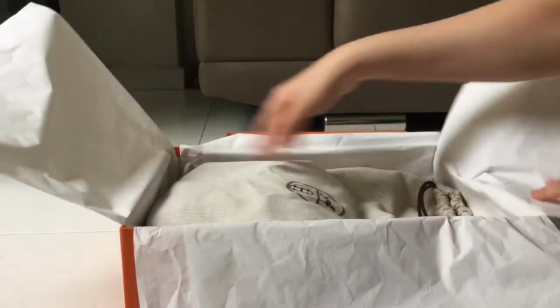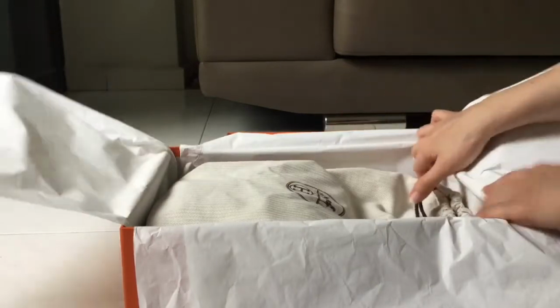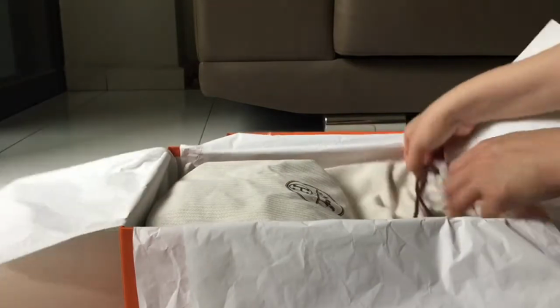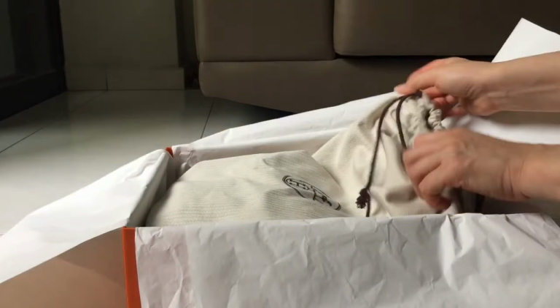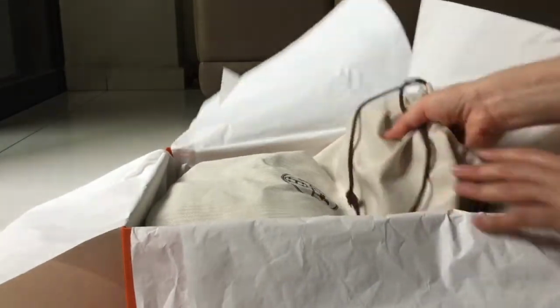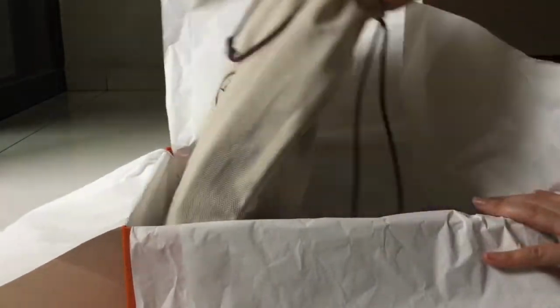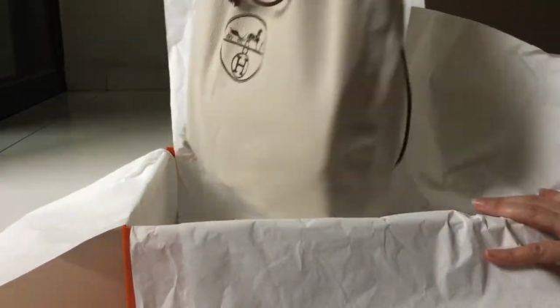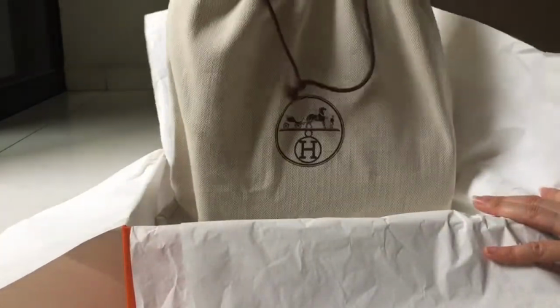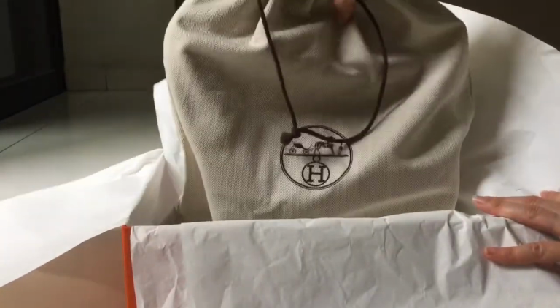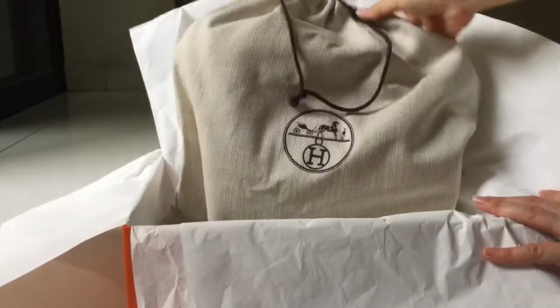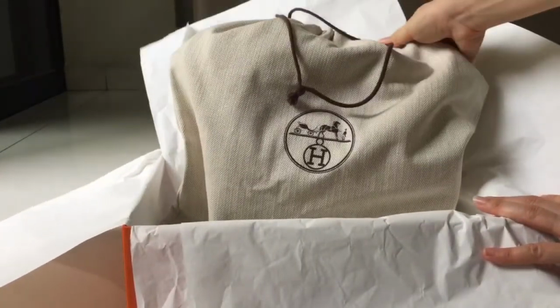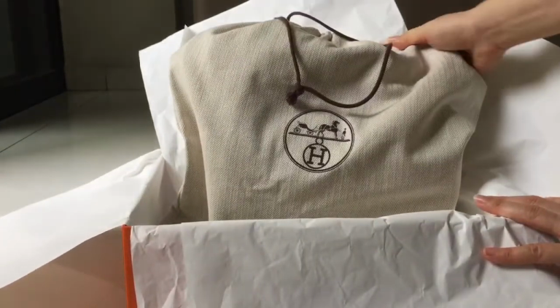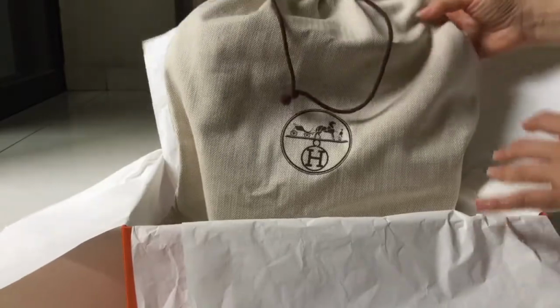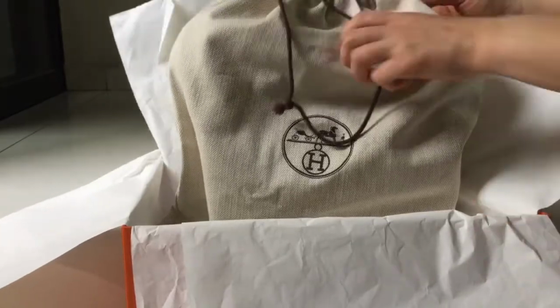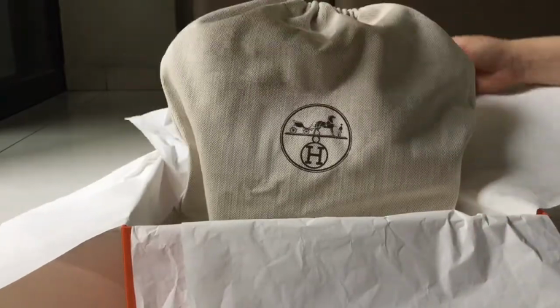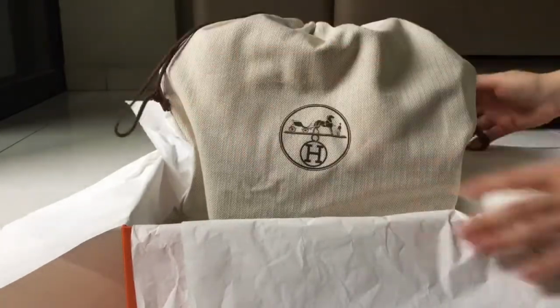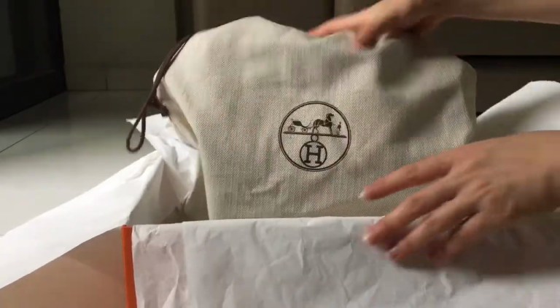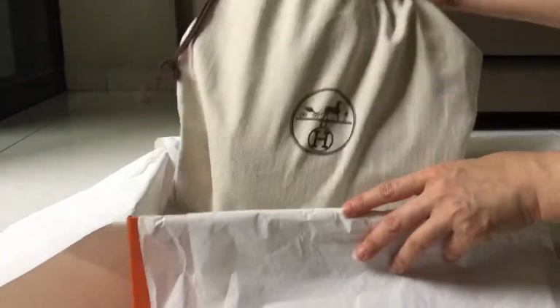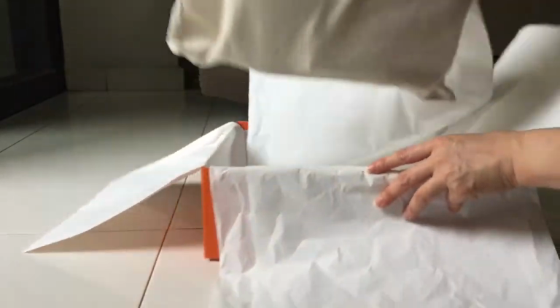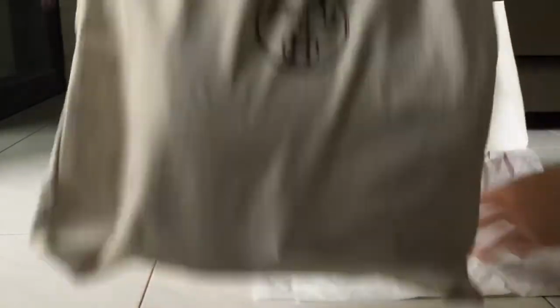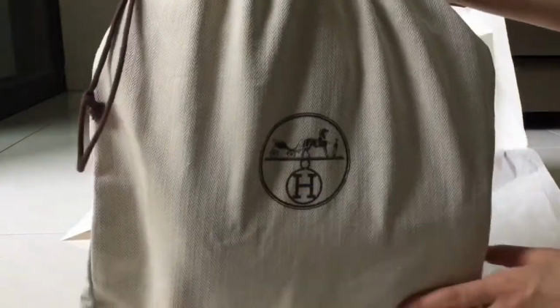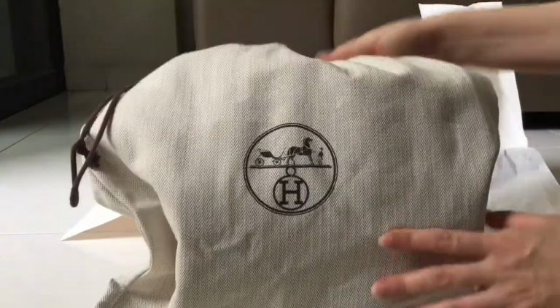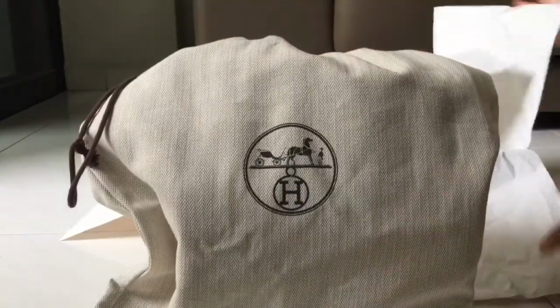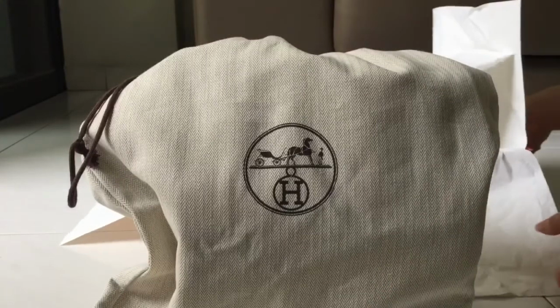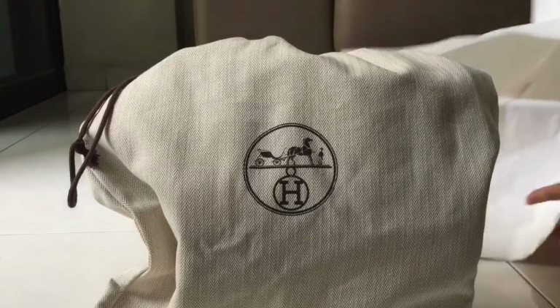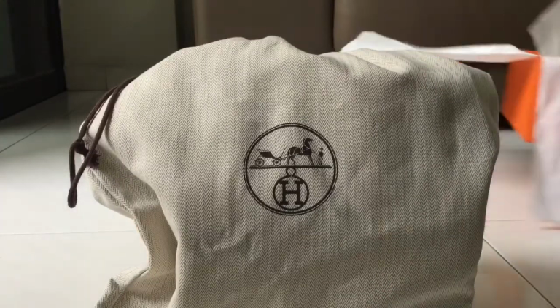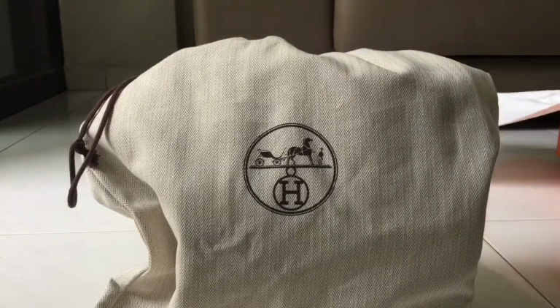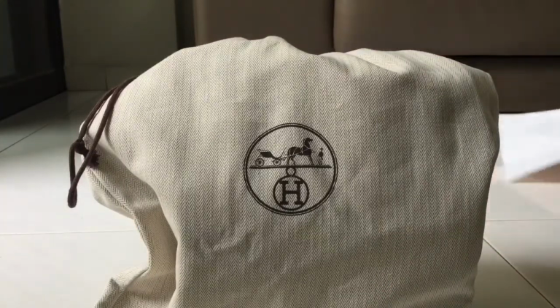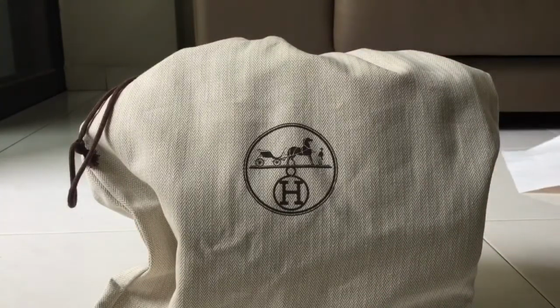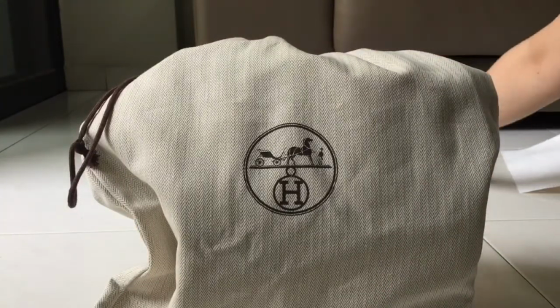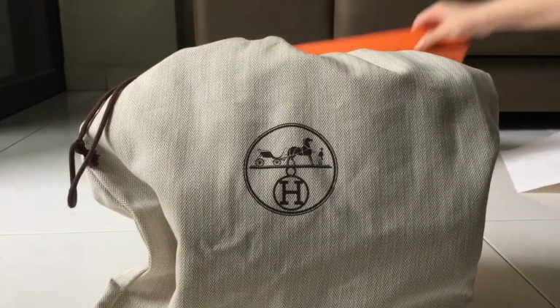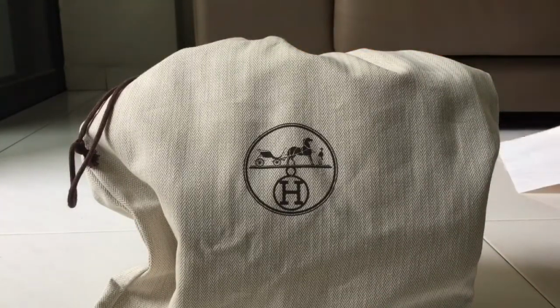This comes with a dust bag. Can you guys already guess what it is? Let me just take the box away.